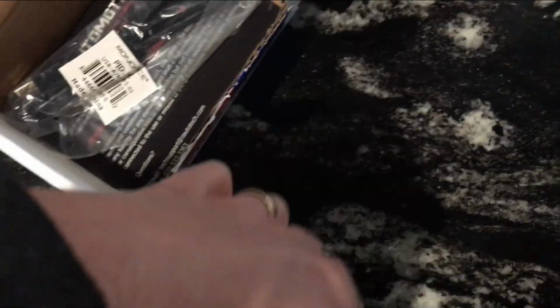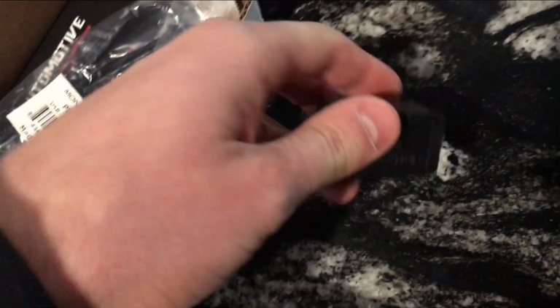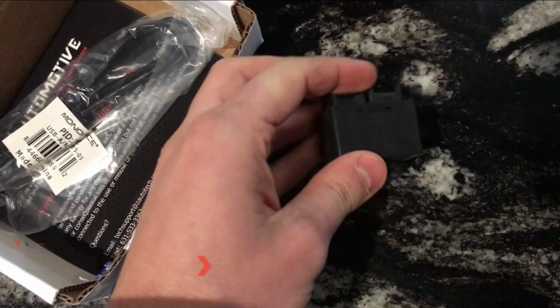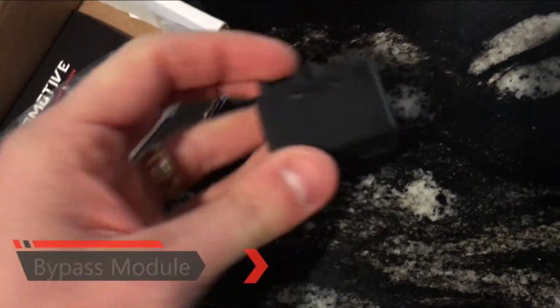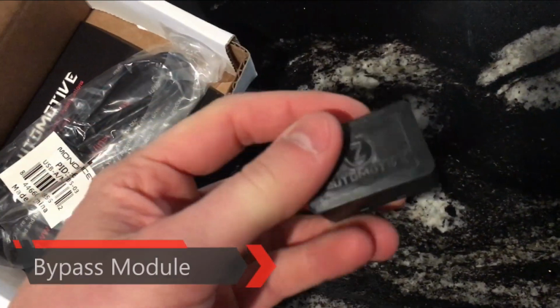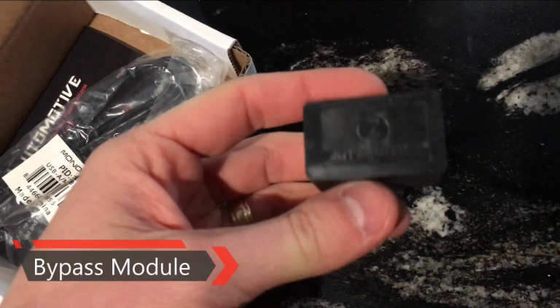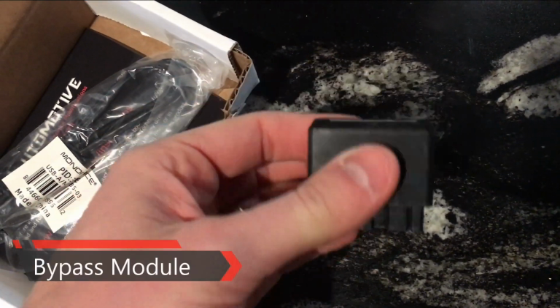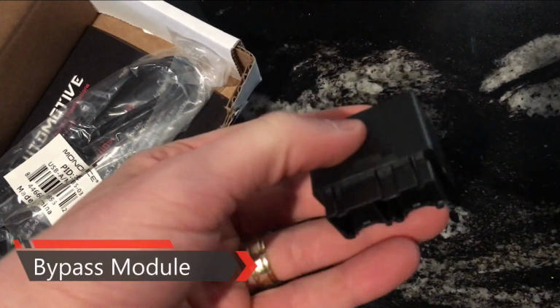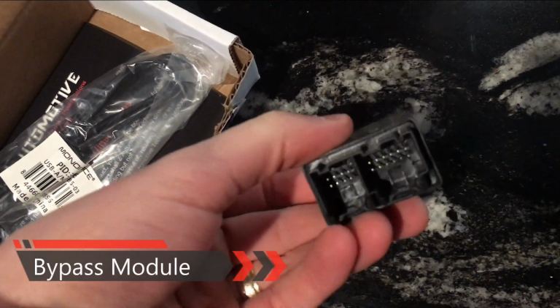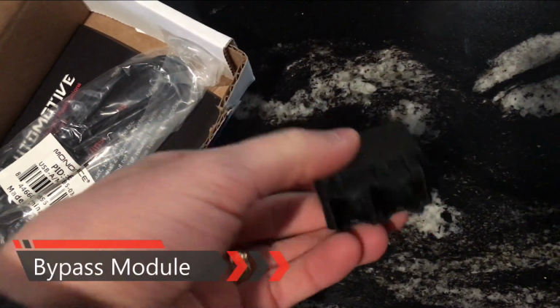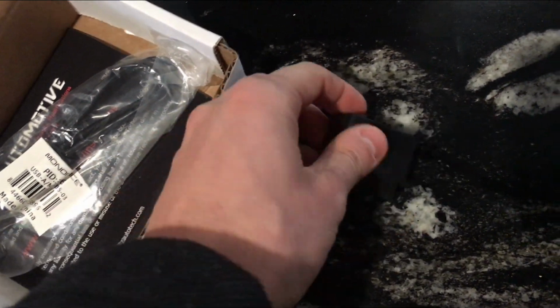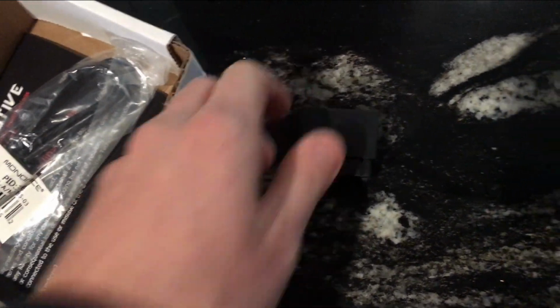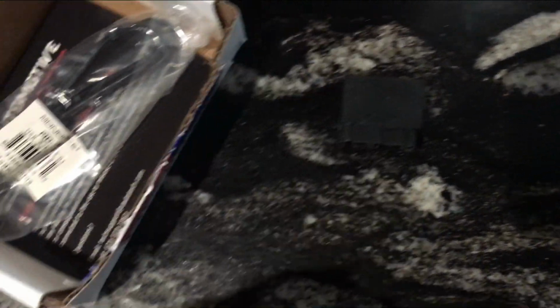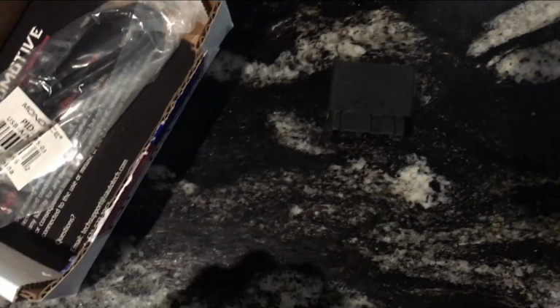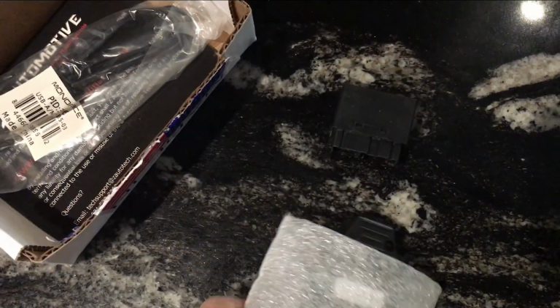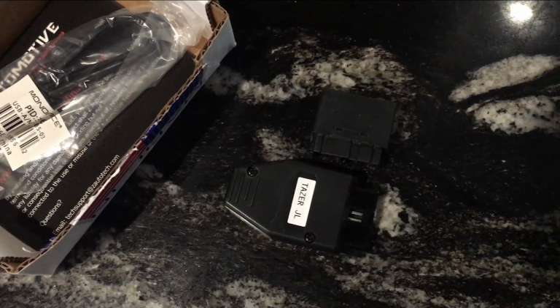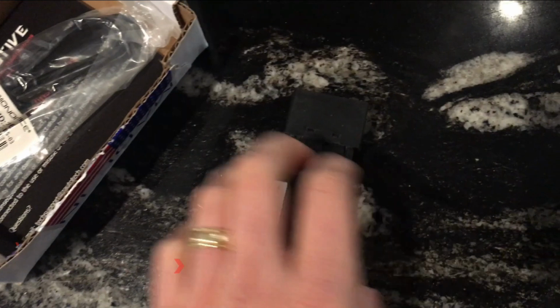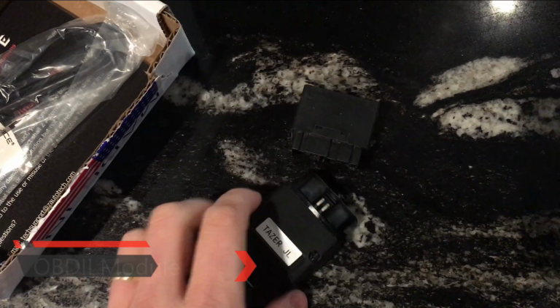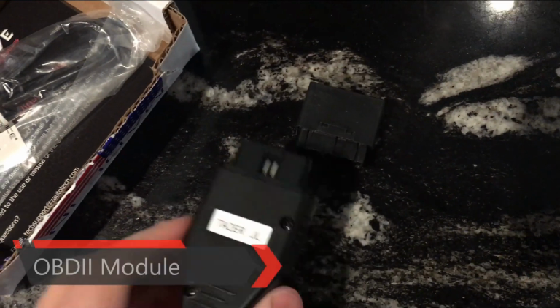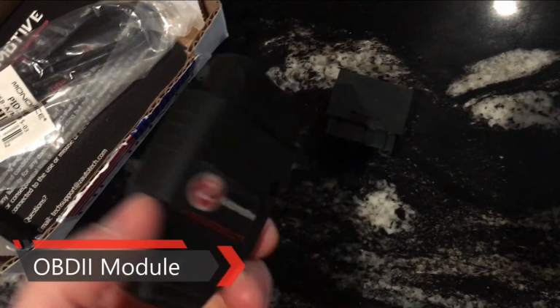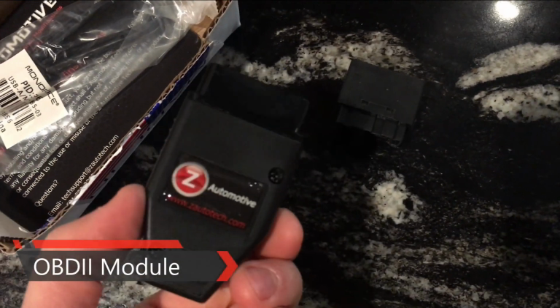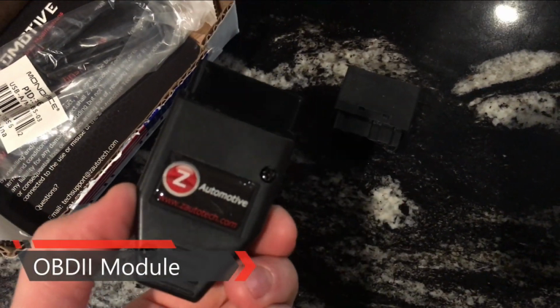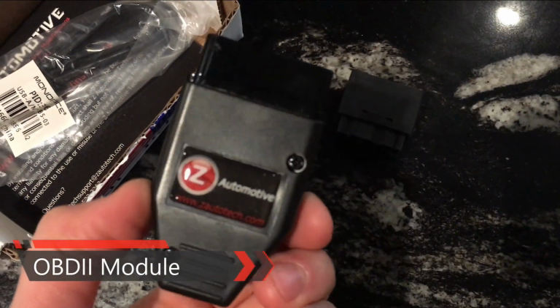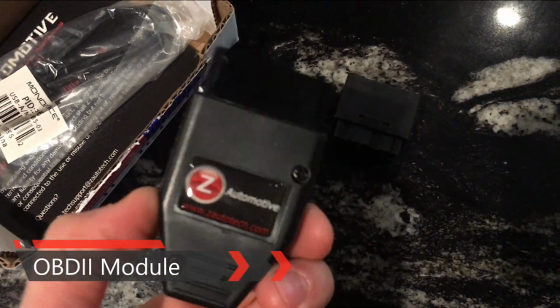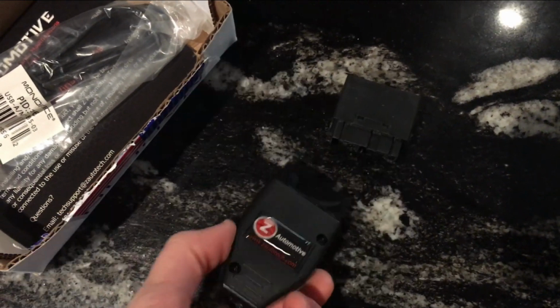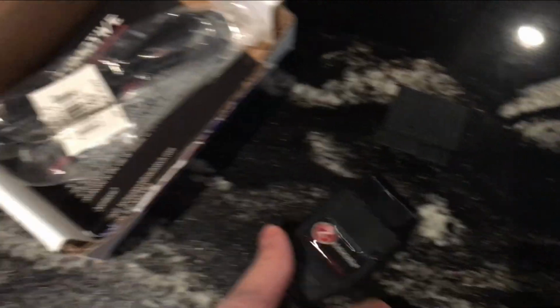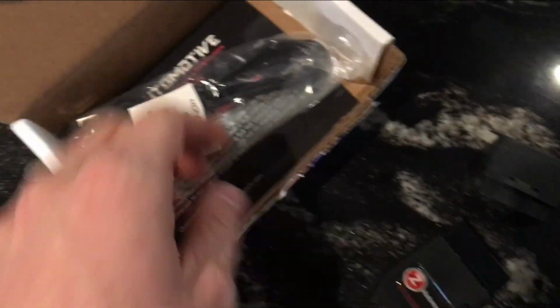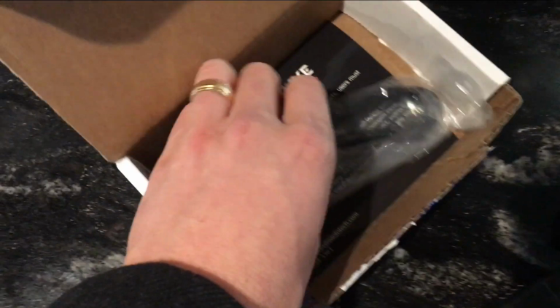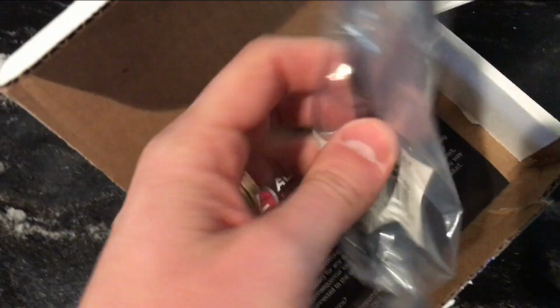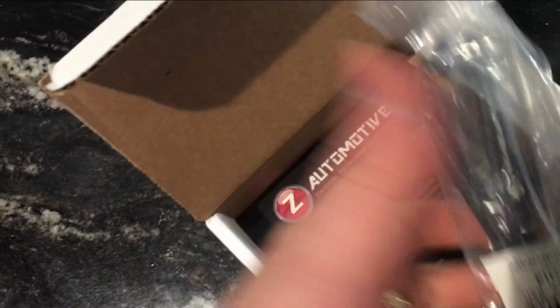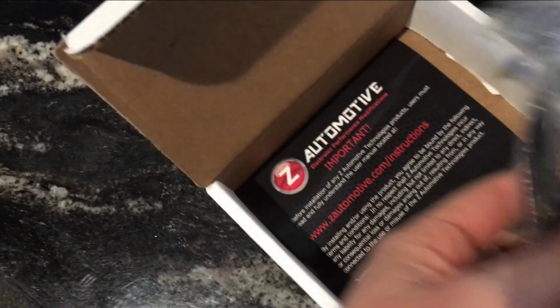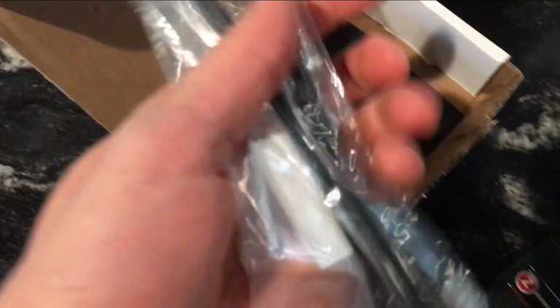Should be two pieces in here. This is a little piggyback. There it is. Very cool. Inside we have our makeup table.